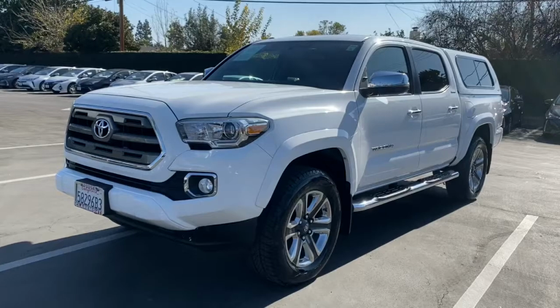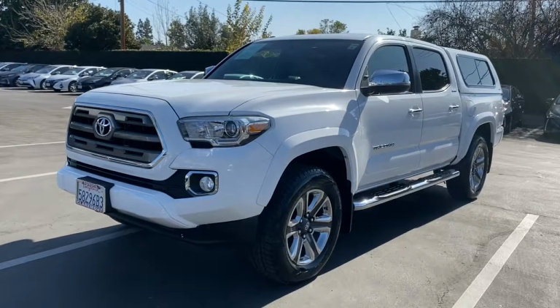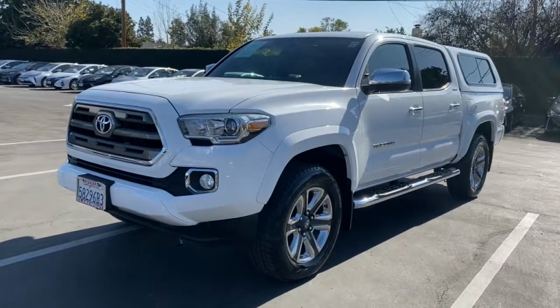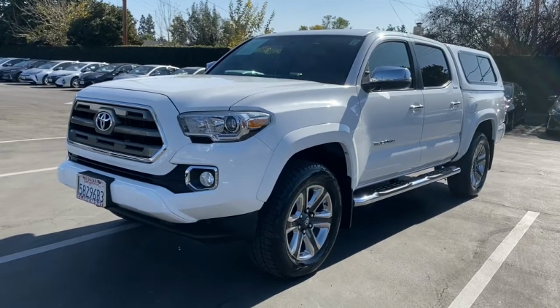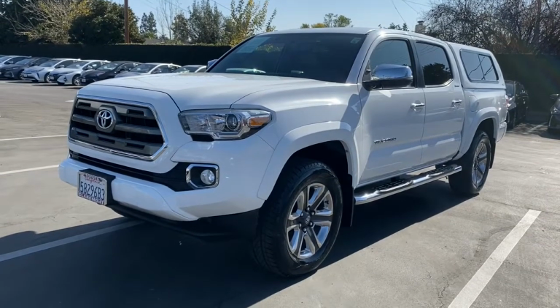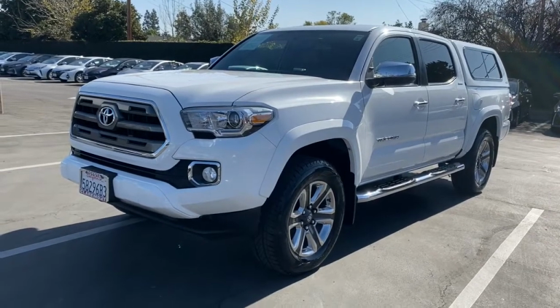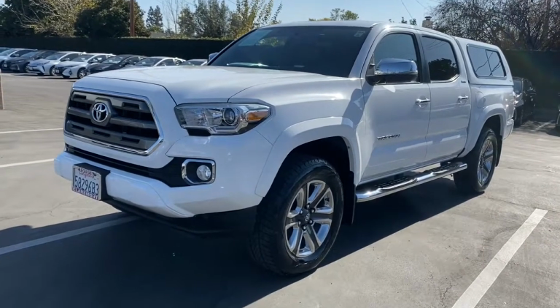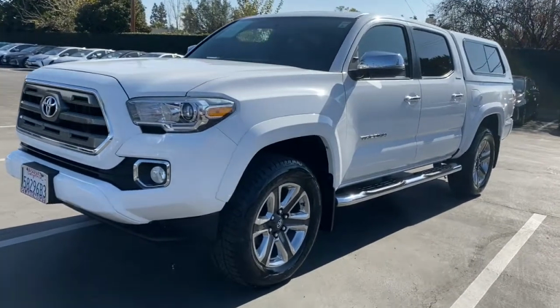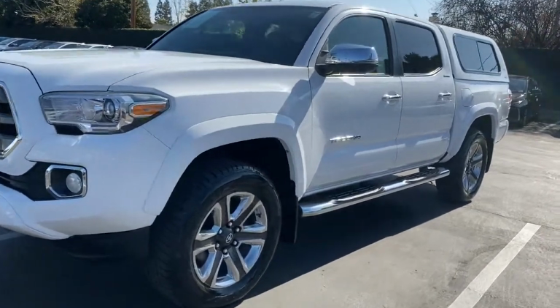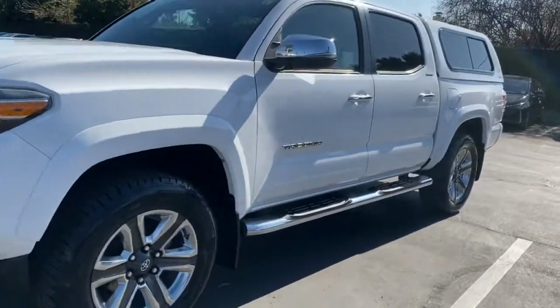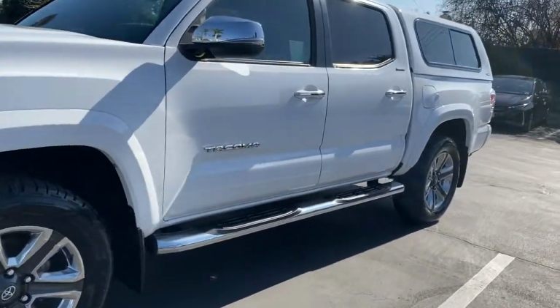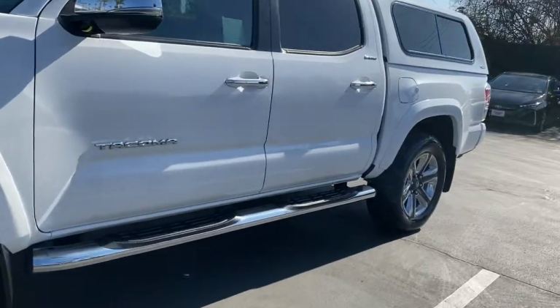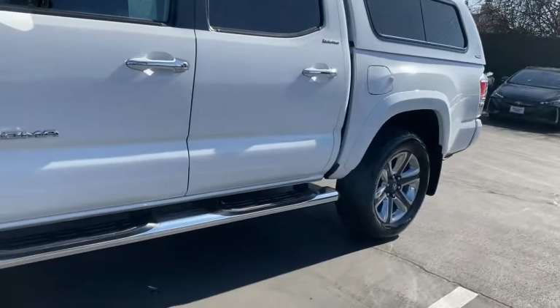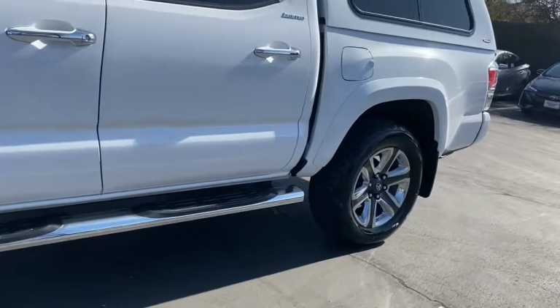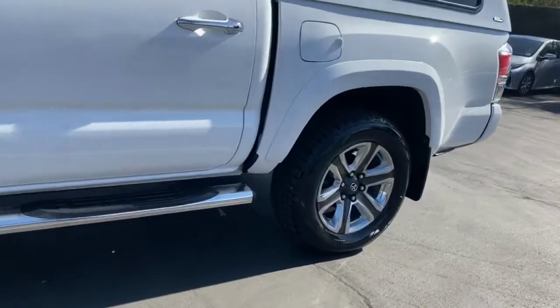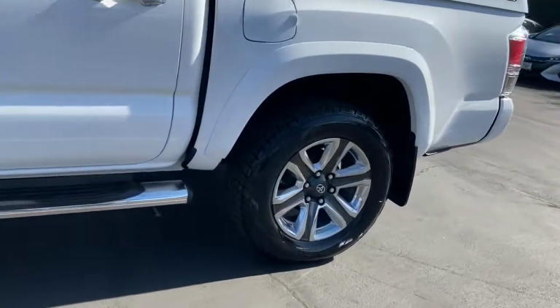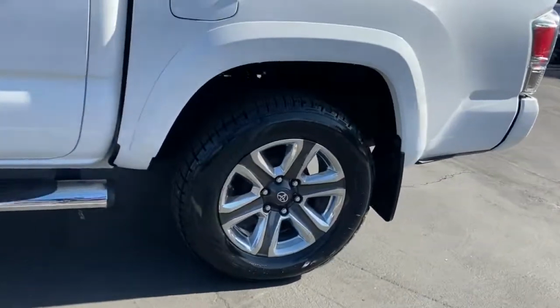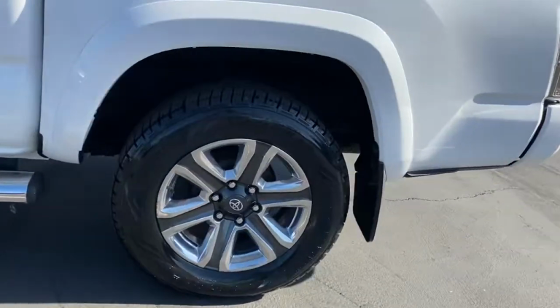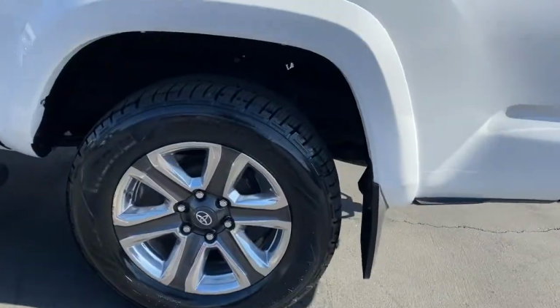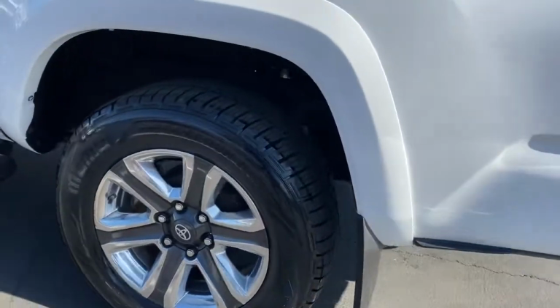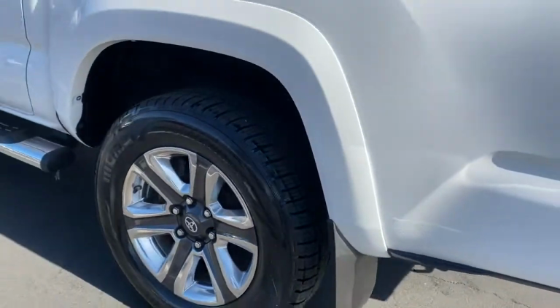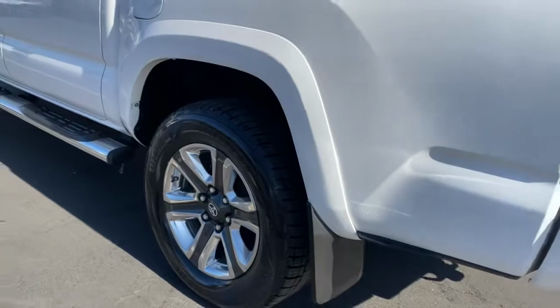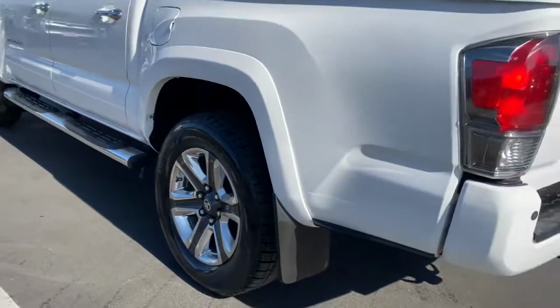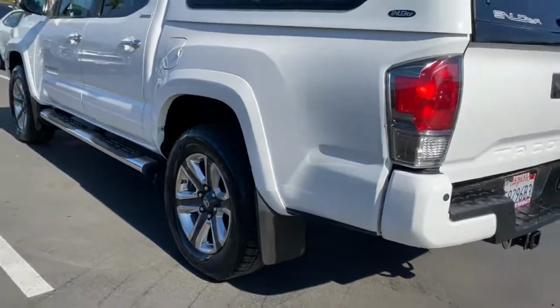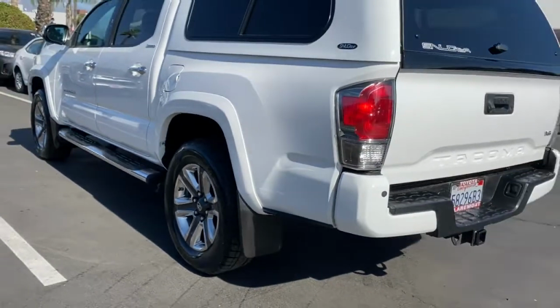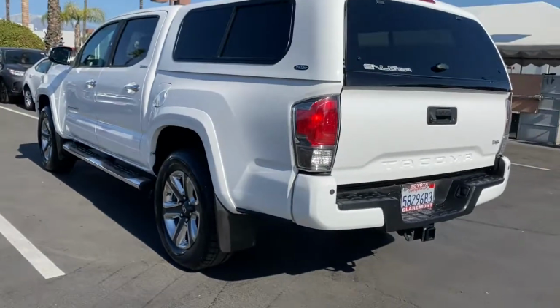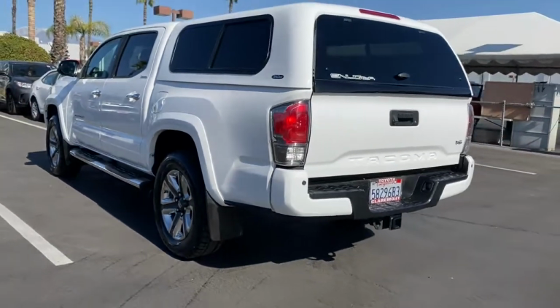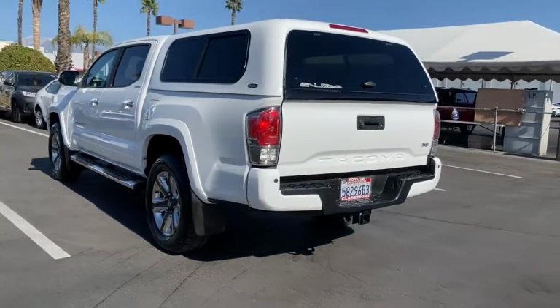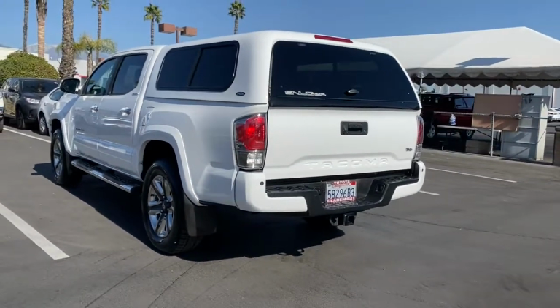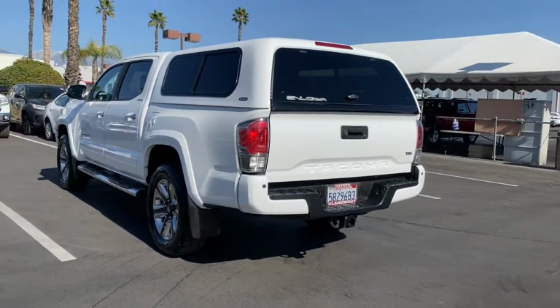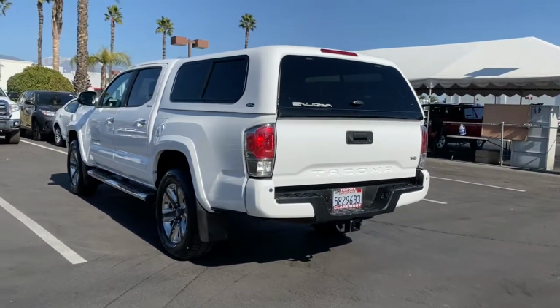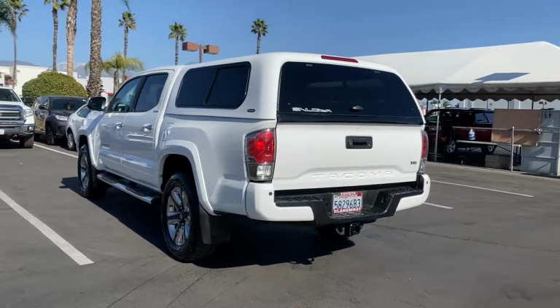Hop into the 2017 Toyota Tacoma. This vehicle is an outstanding buy with fewer than 35,000 miles on the odometer. You'll be comfortable, connected, and focused on the road or trail ahead in this capable Tacoma.